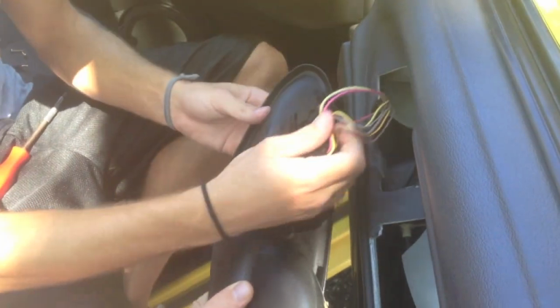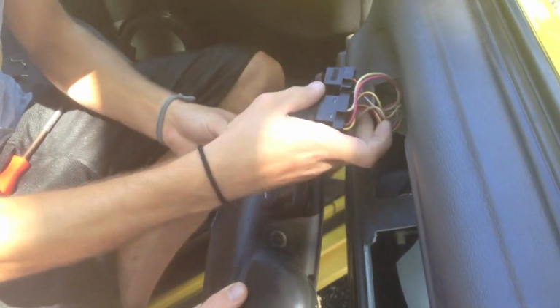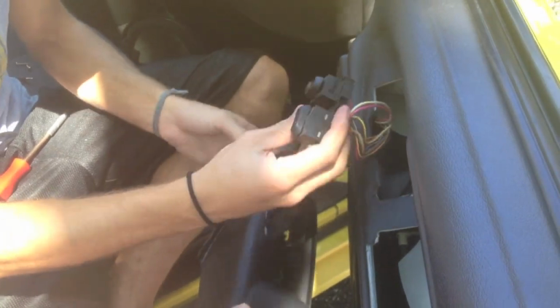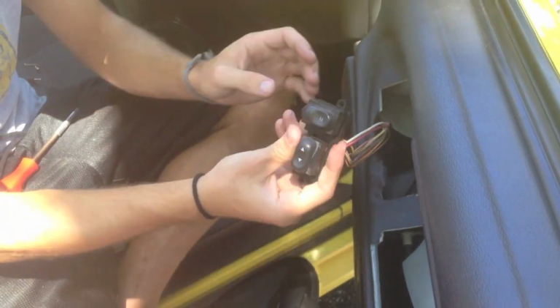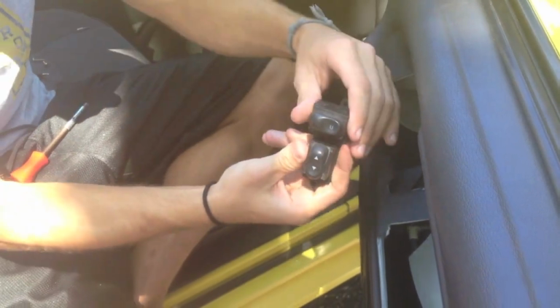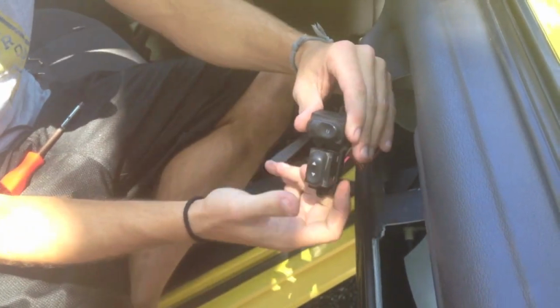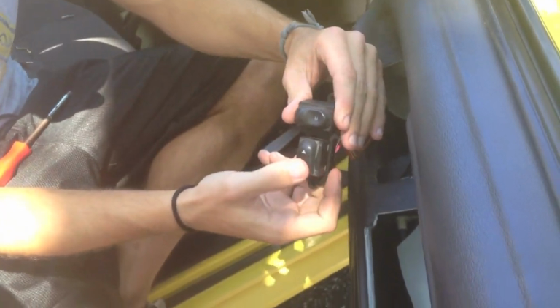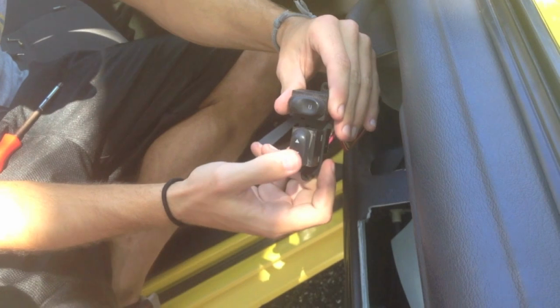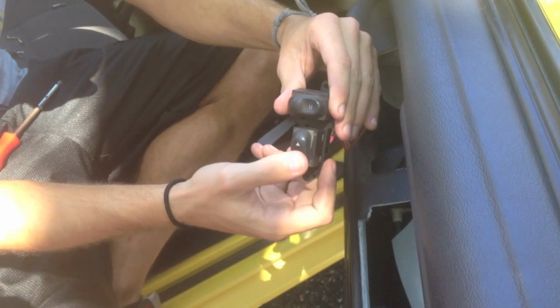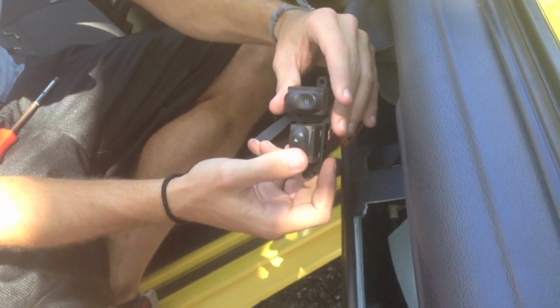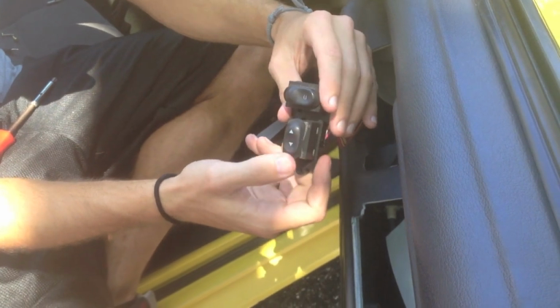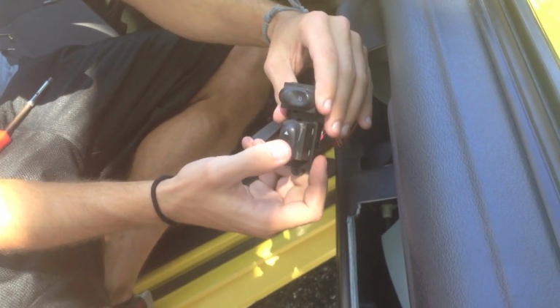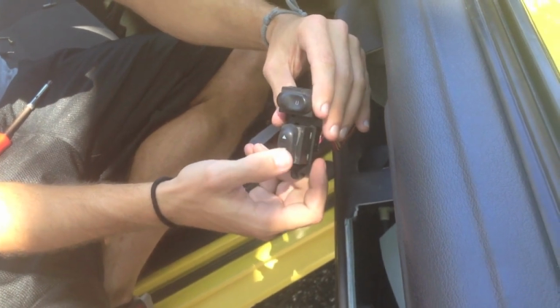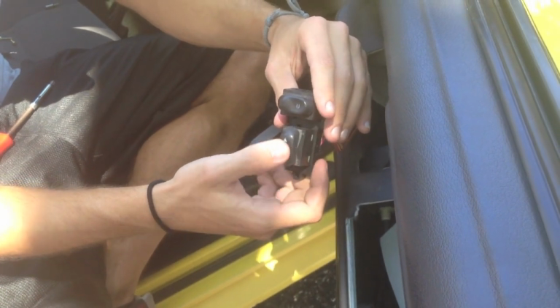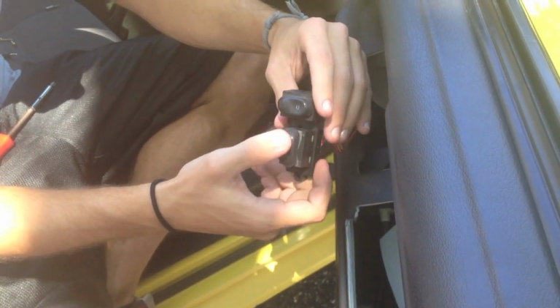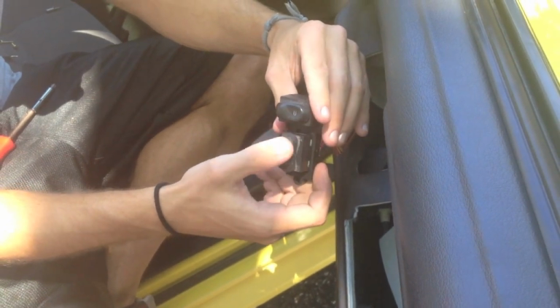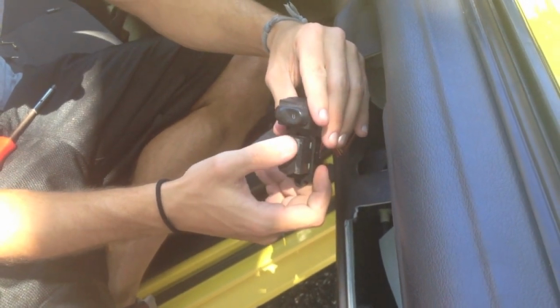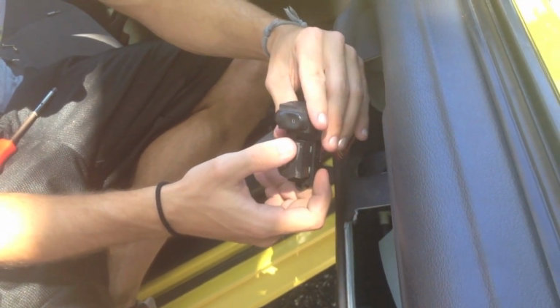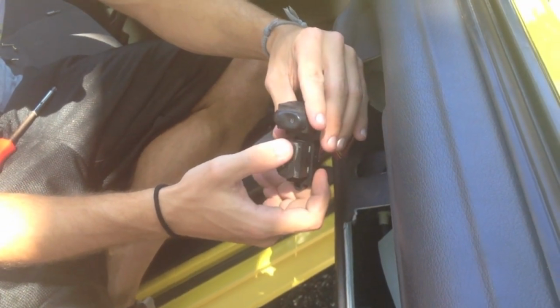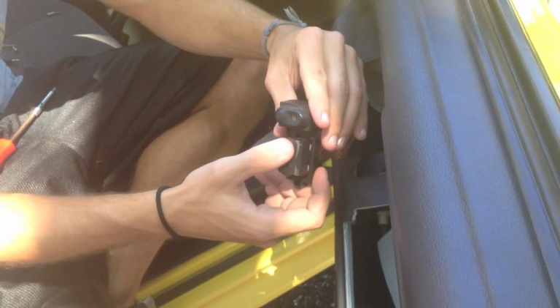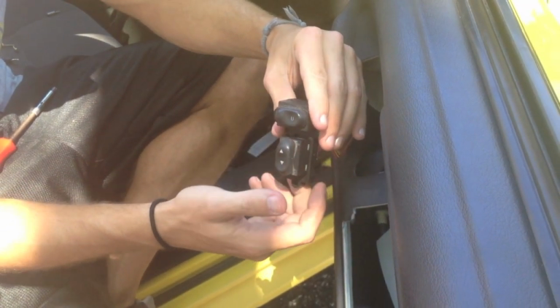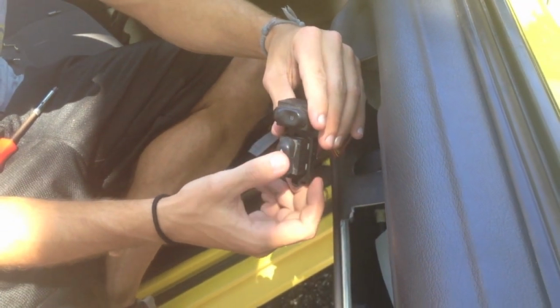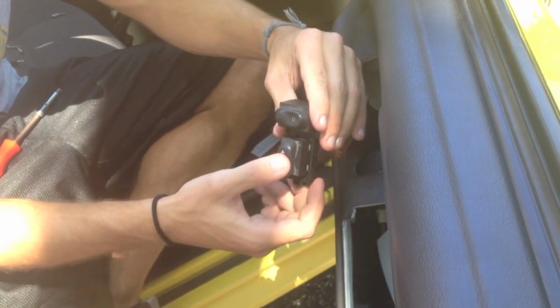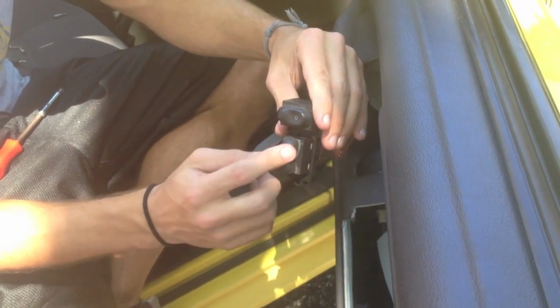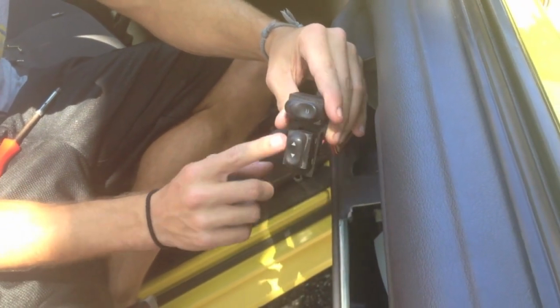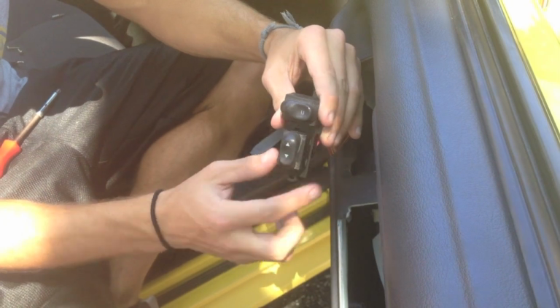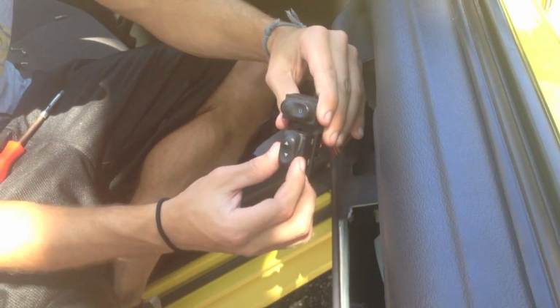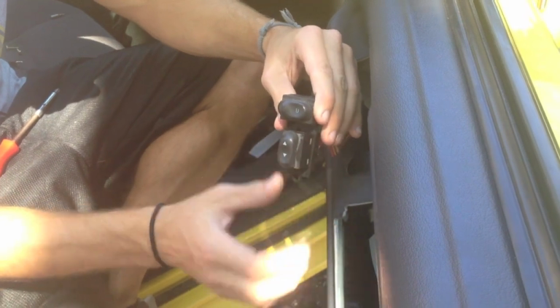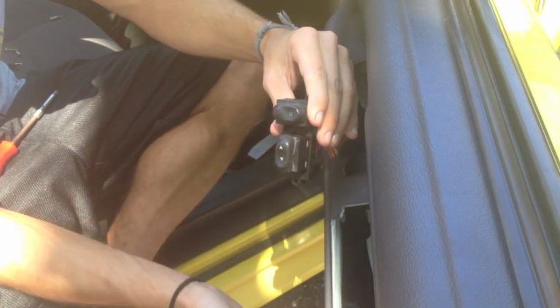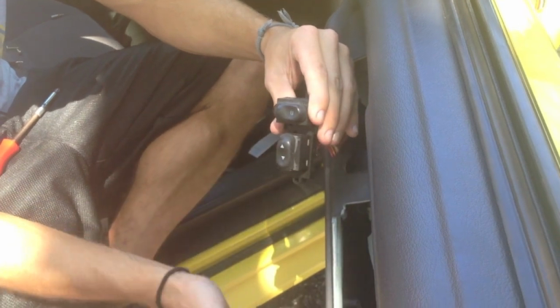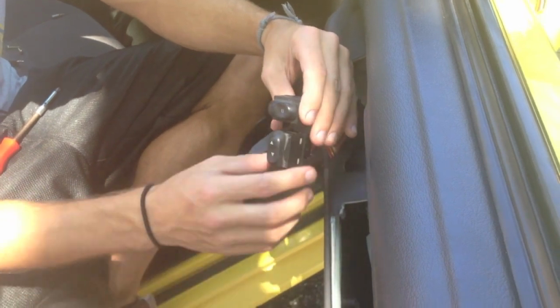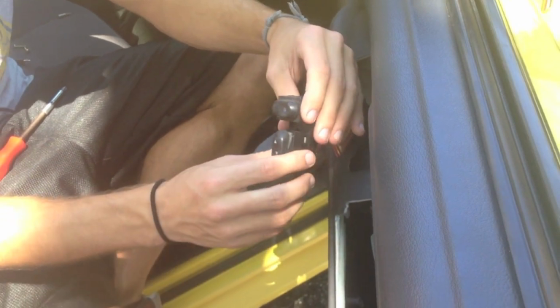This comes off. You got your two switches now. The window will not roll up whenever it's down, so we think it's just the switch right here instead of the motor, so we're going to try that.